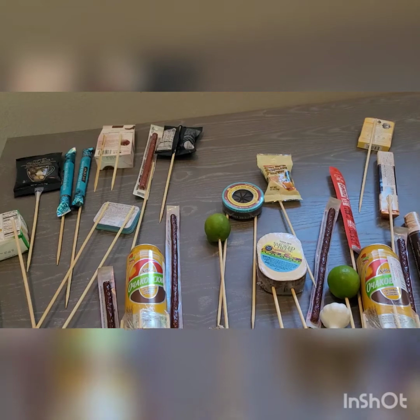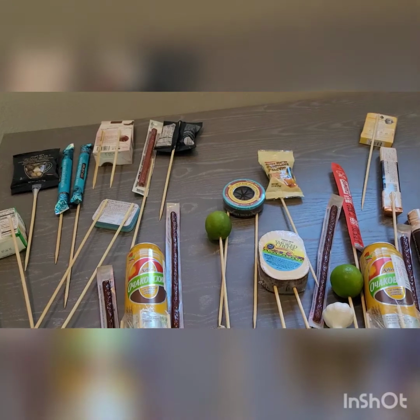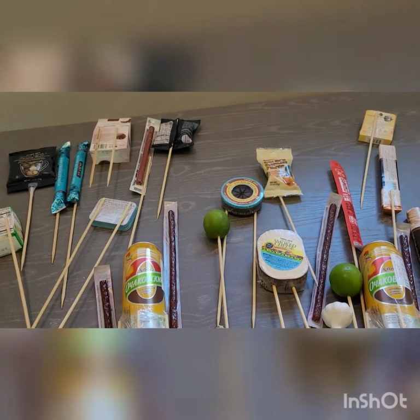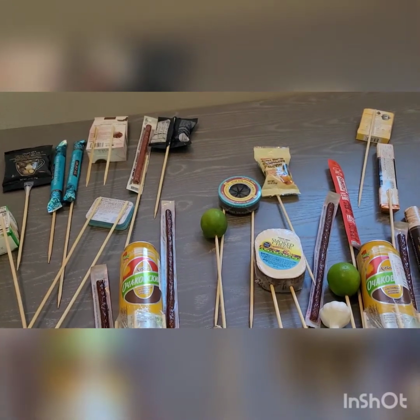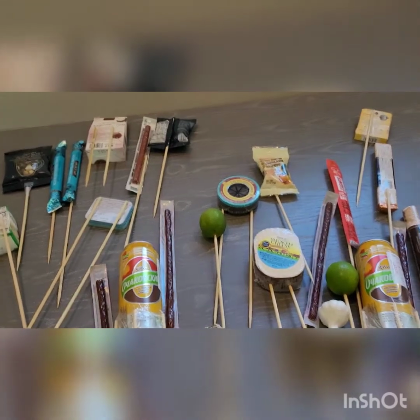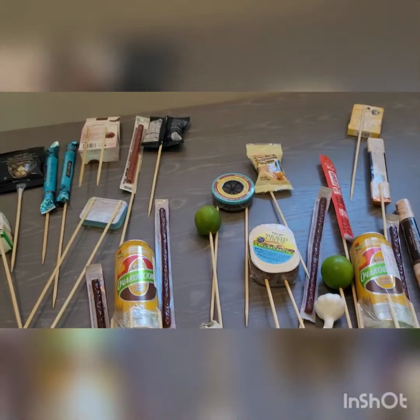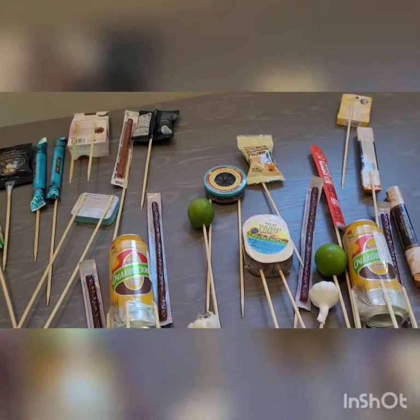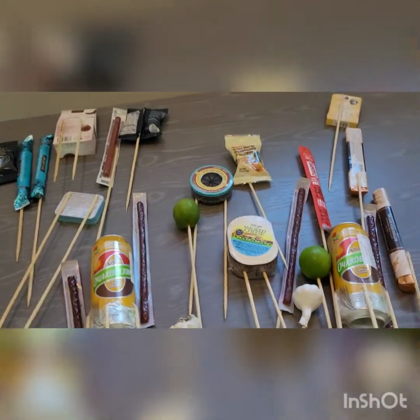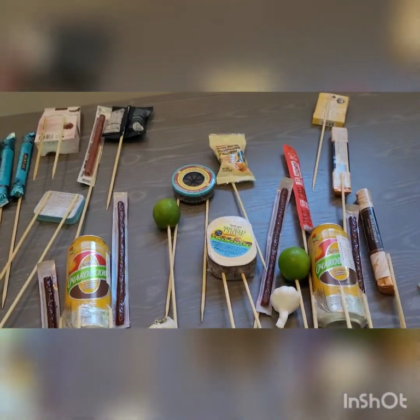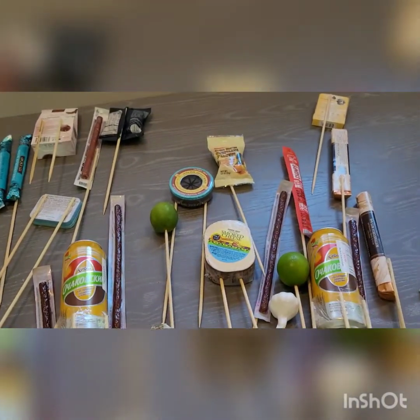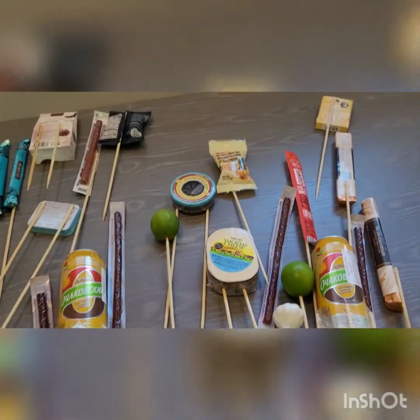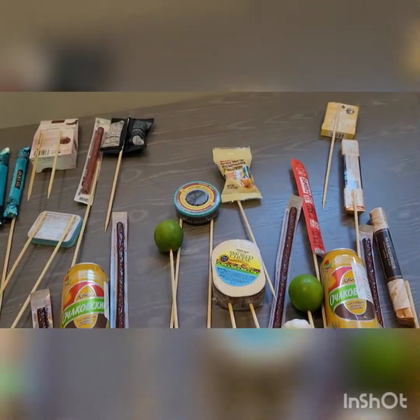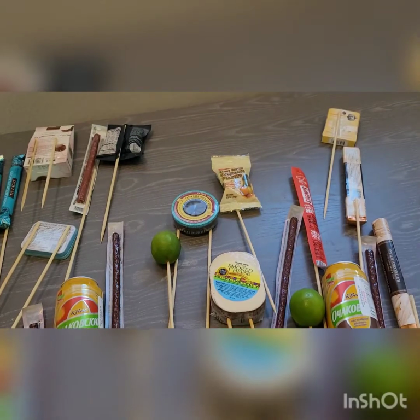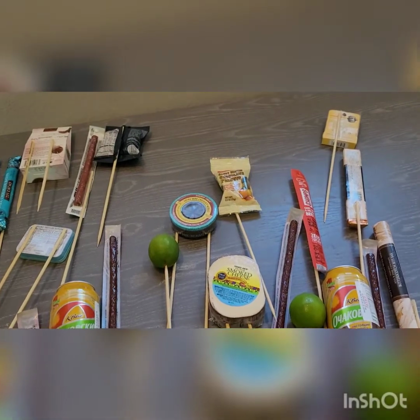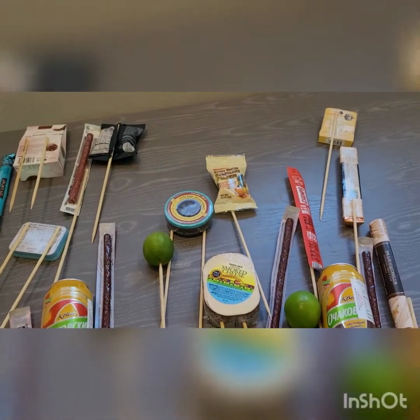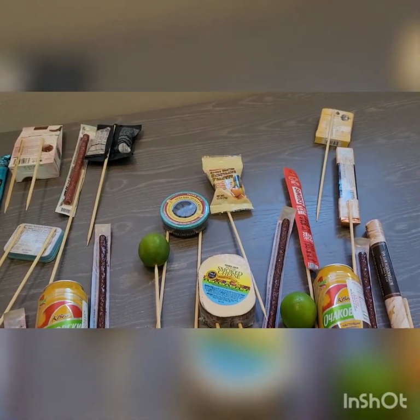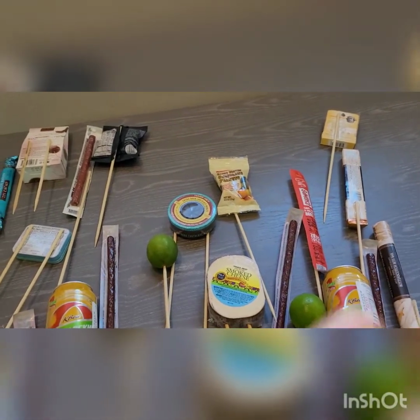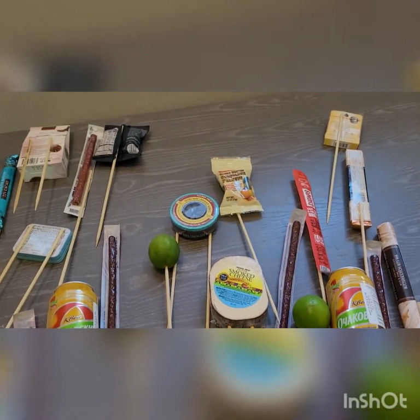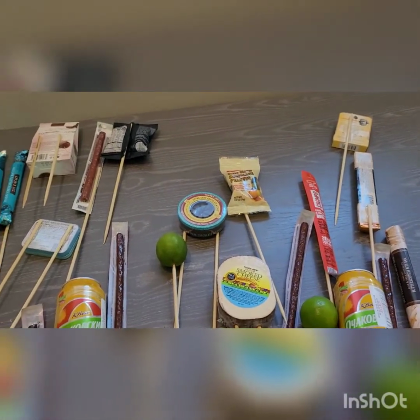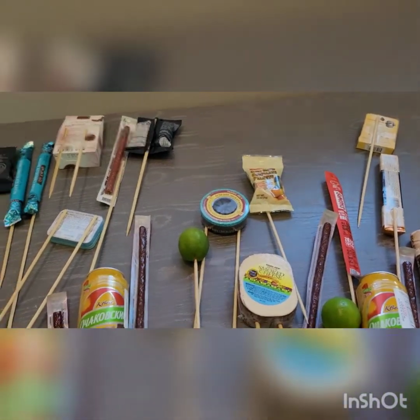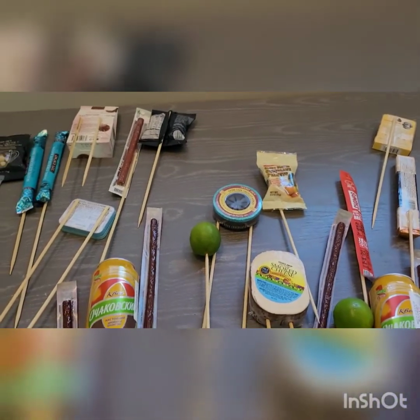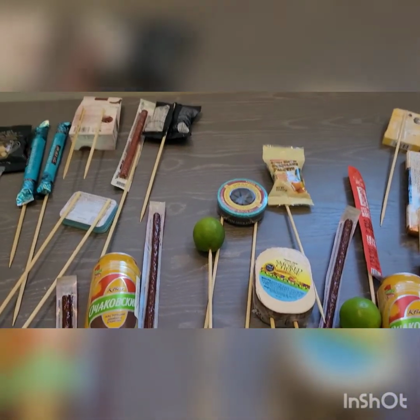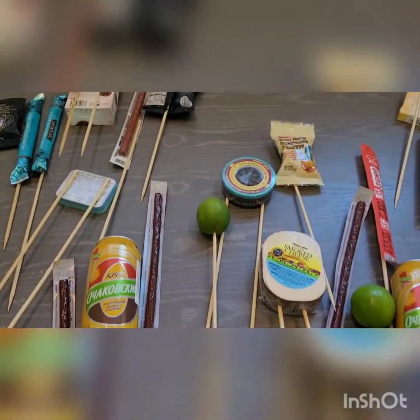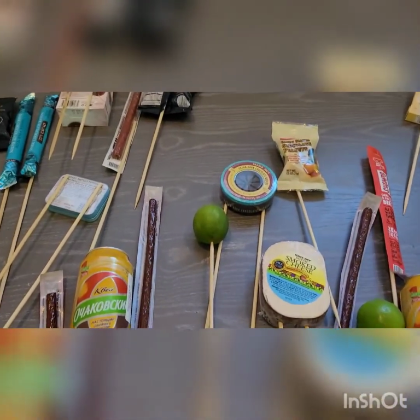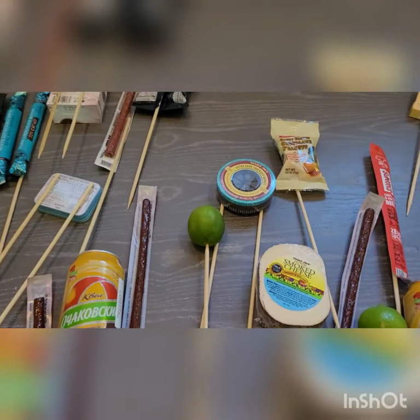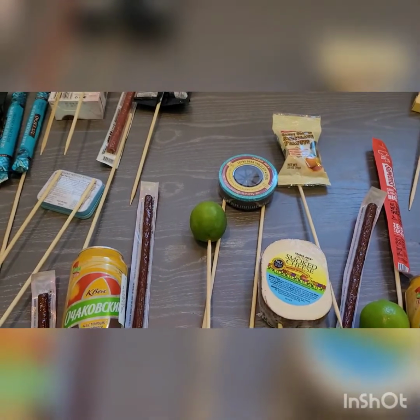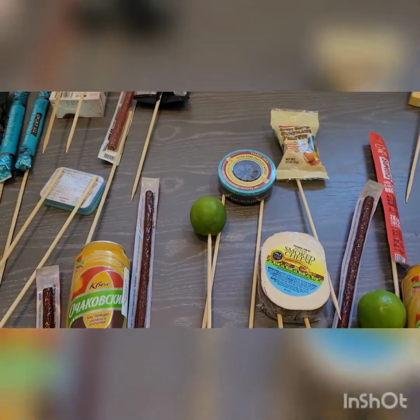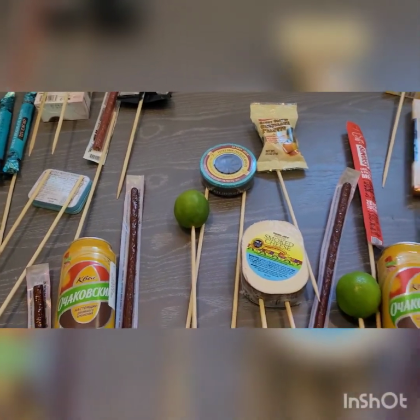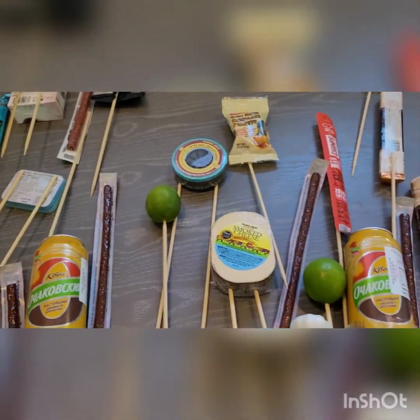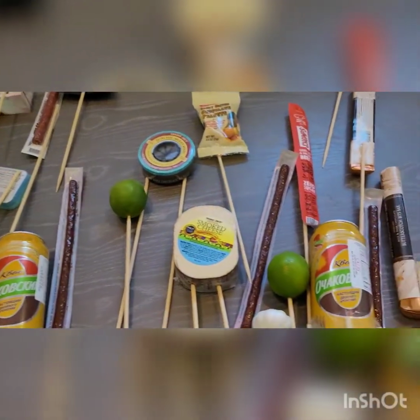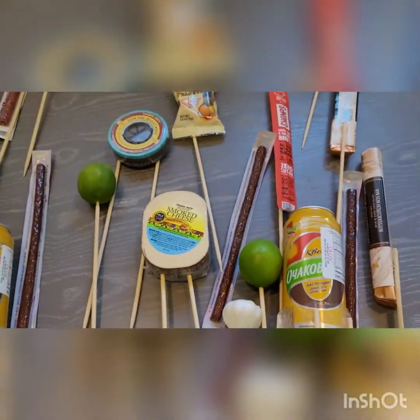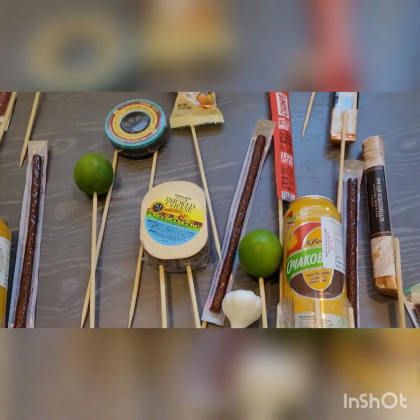Hi everyone! I wanted to show you how to make this man's bouquet. I really wanted to make this for my husband as he was turning a round number, so I wanted to make it a little special.